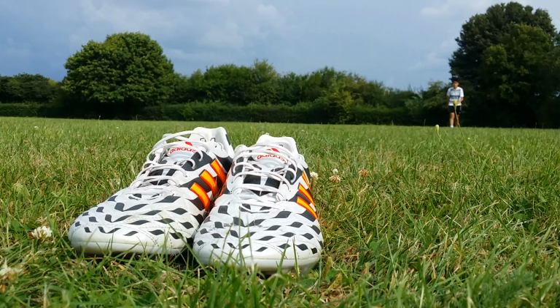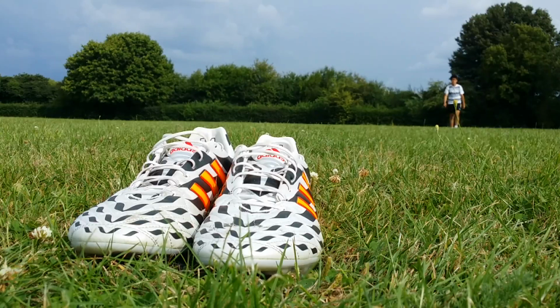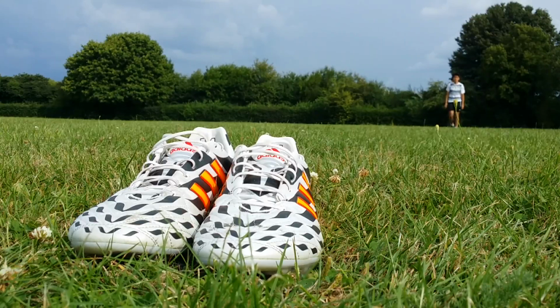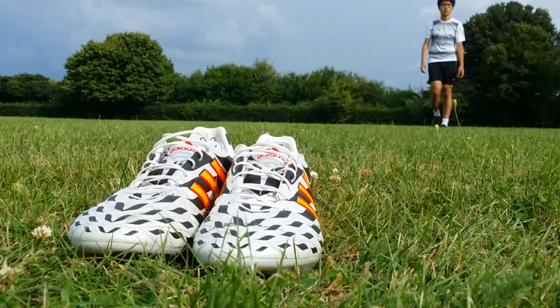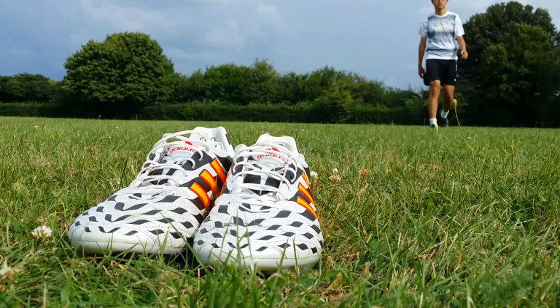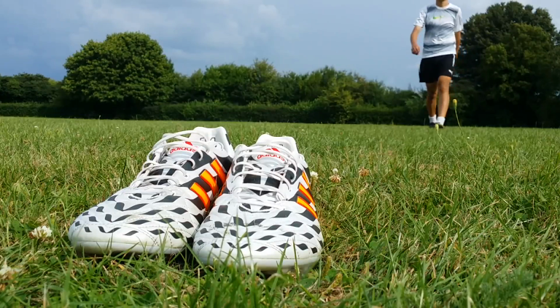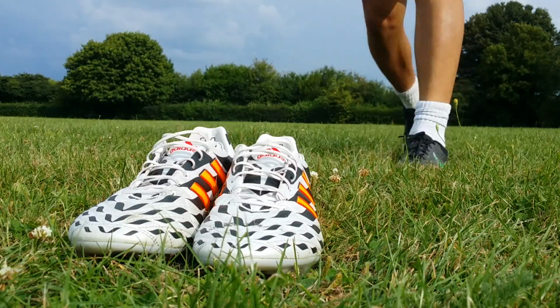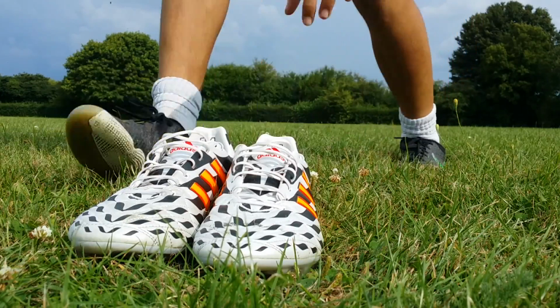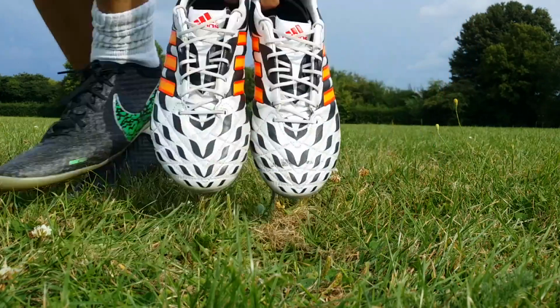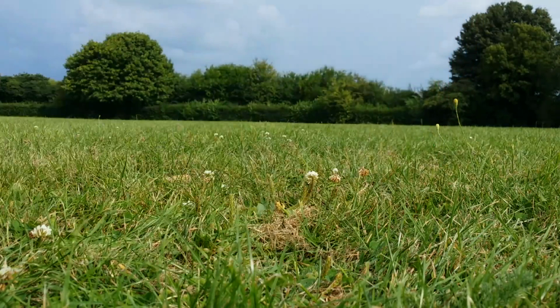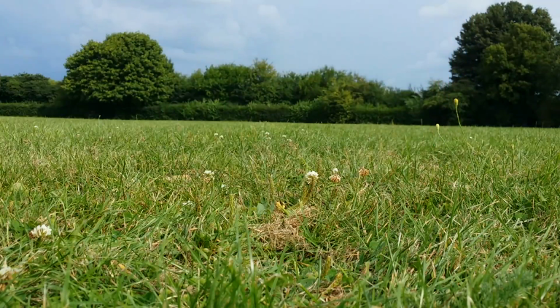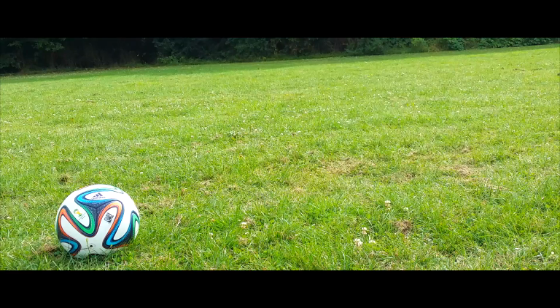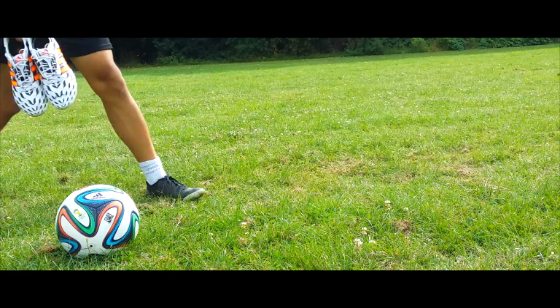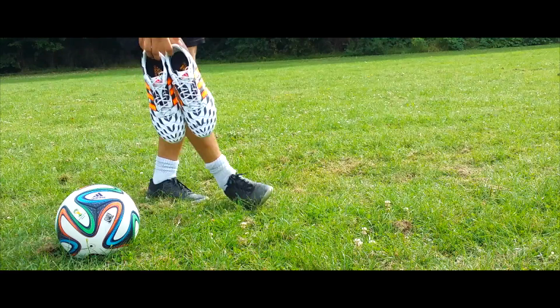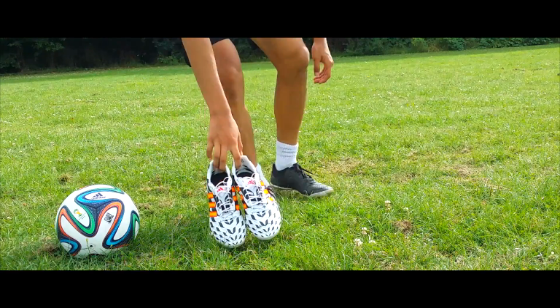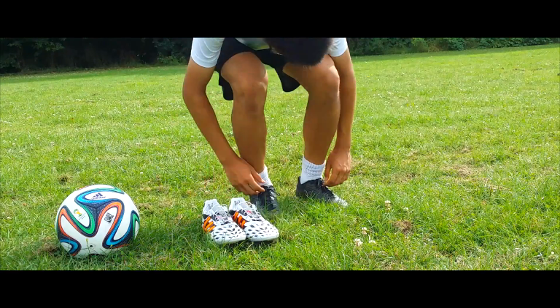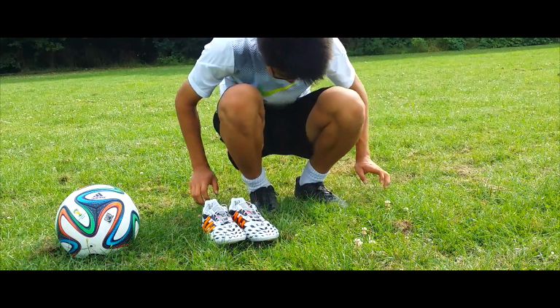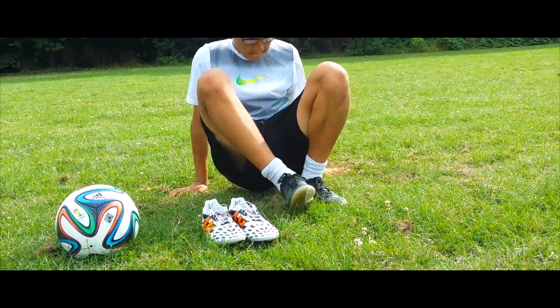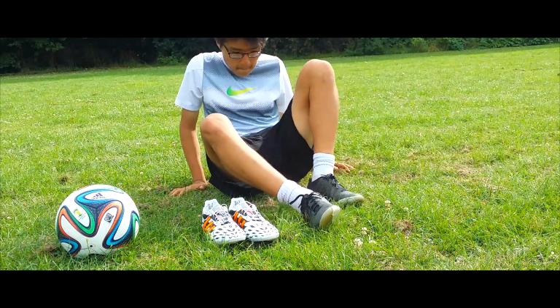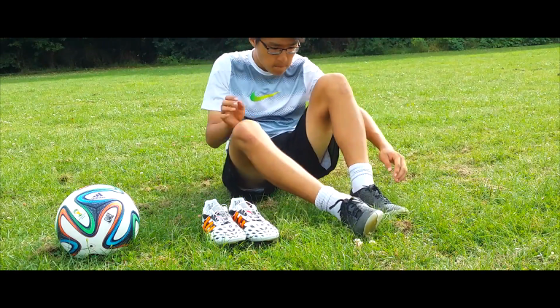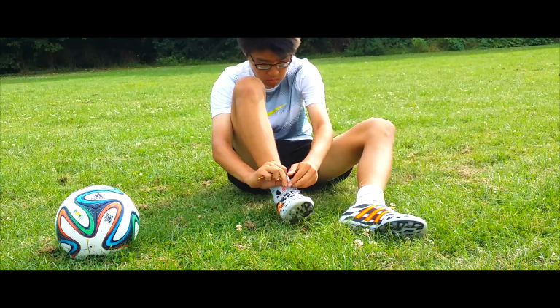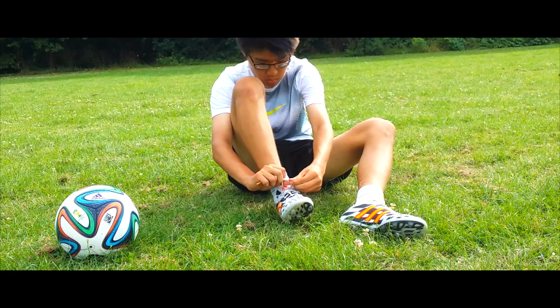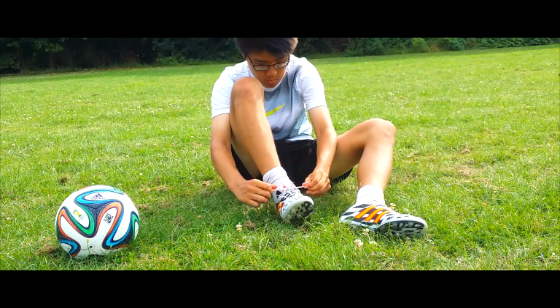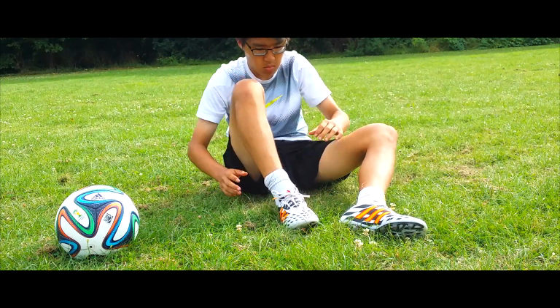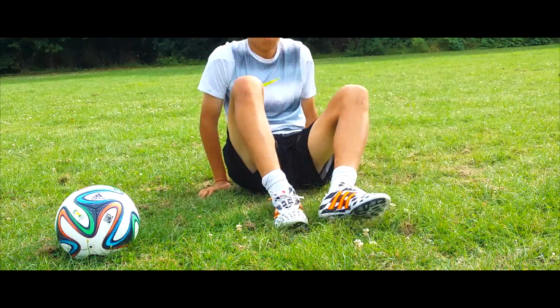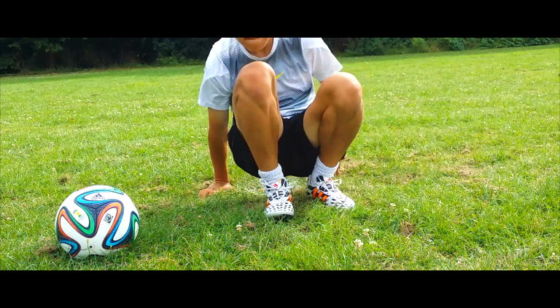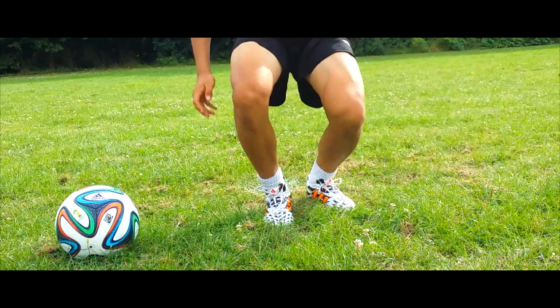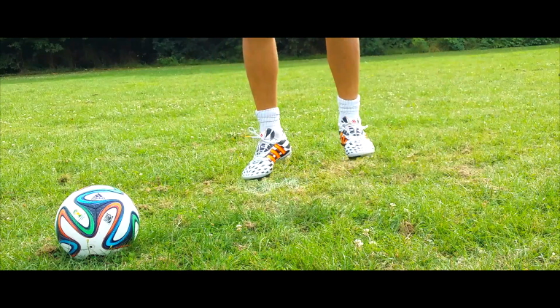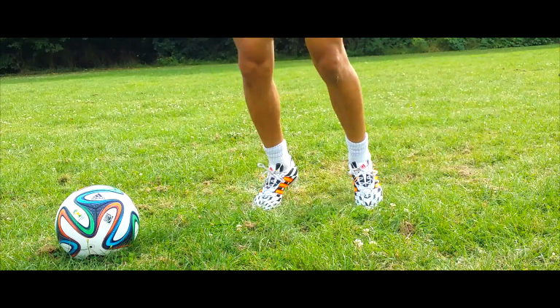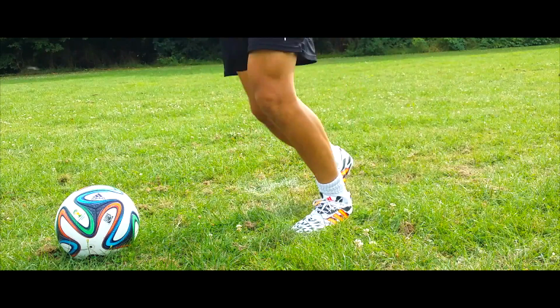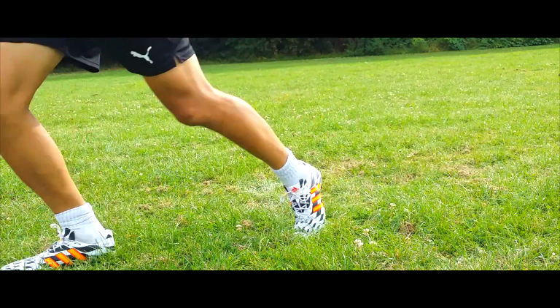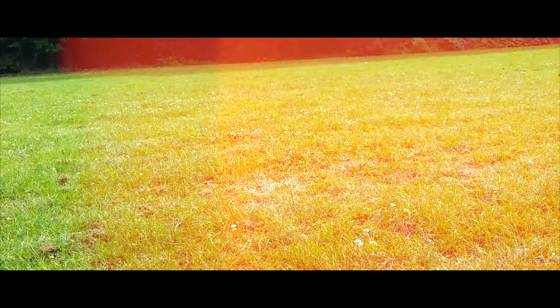Hi guys and welcome to a new test. In this video we will test and review the Adidas 11 Pro FG. This boot was worn by players like Frank Lampard, Philipp Lahm, and Tony Cruz. Hope you guys enjoy the video.